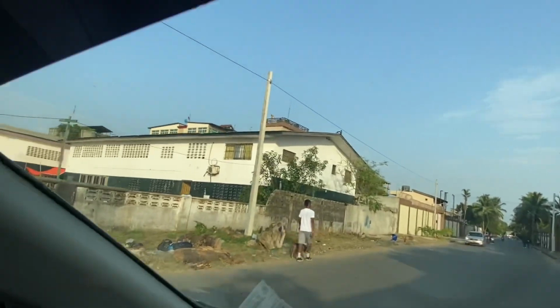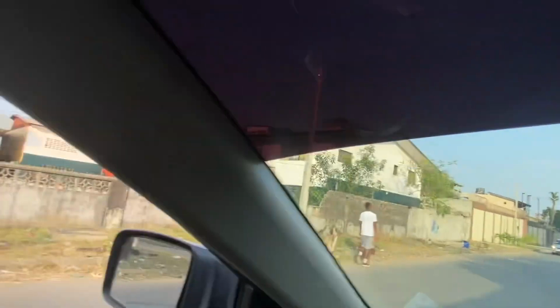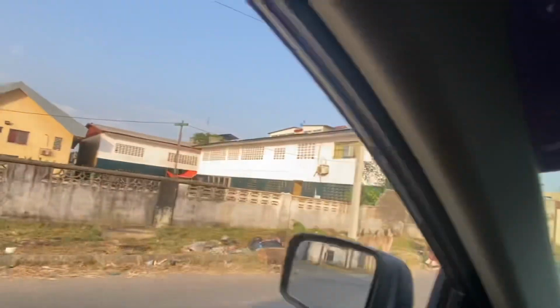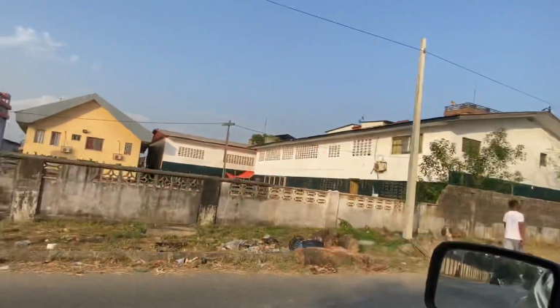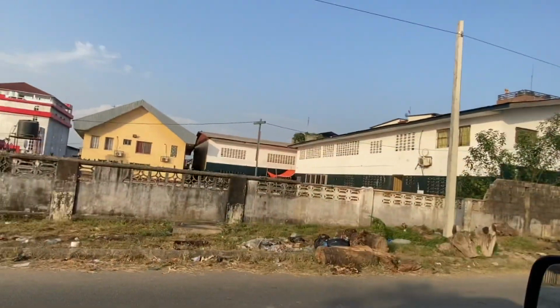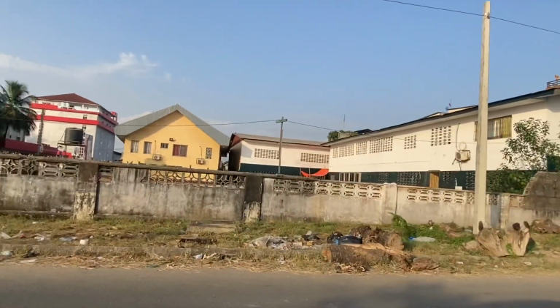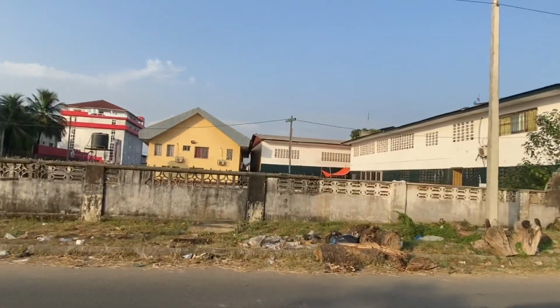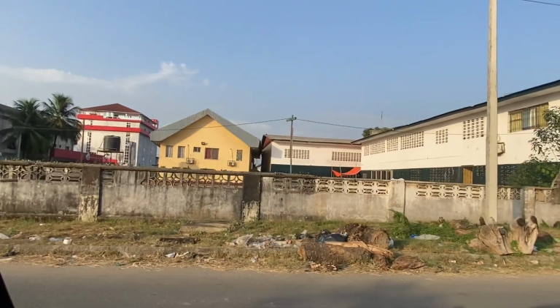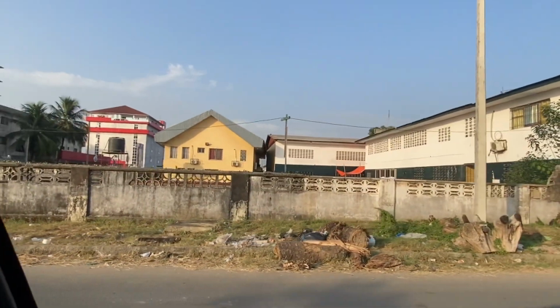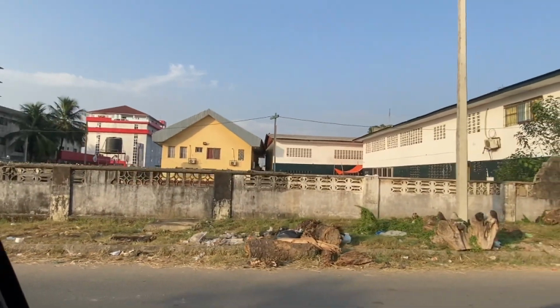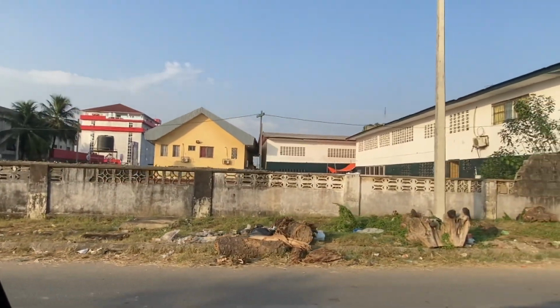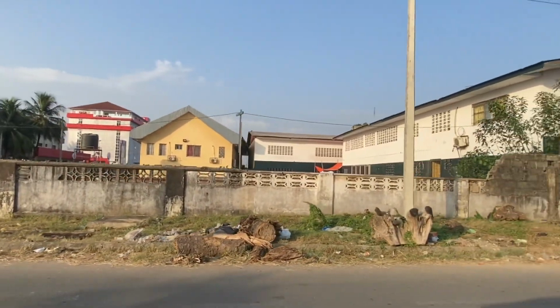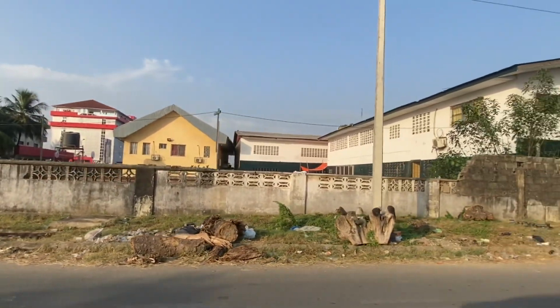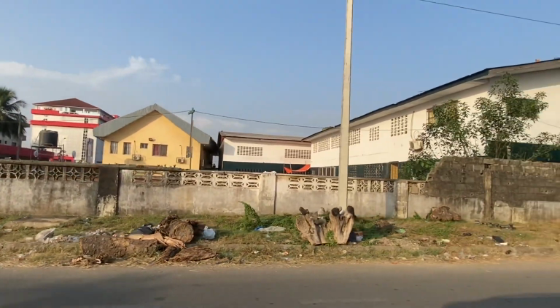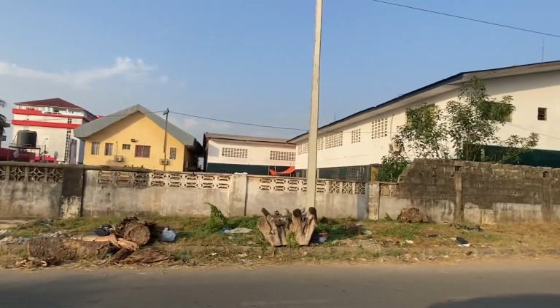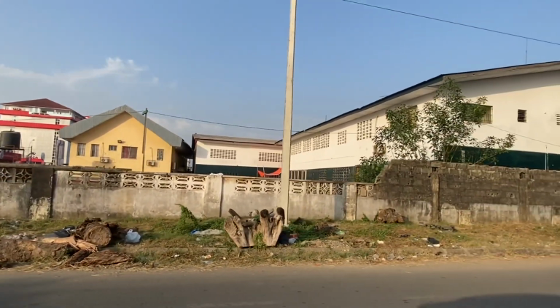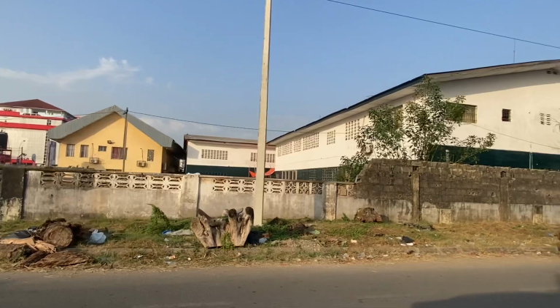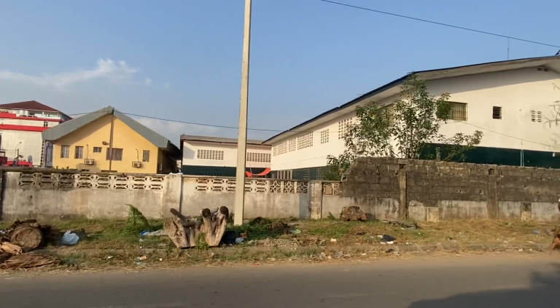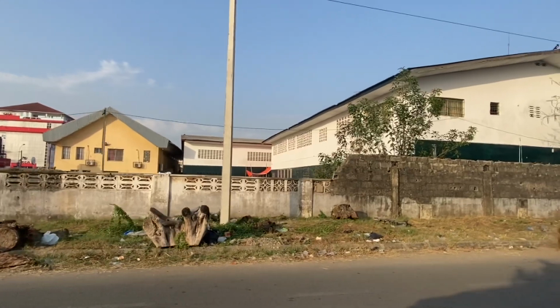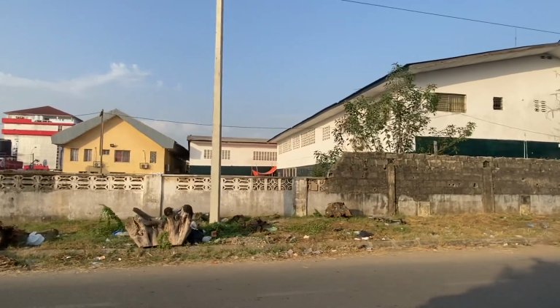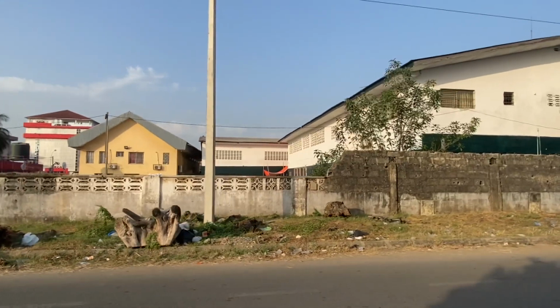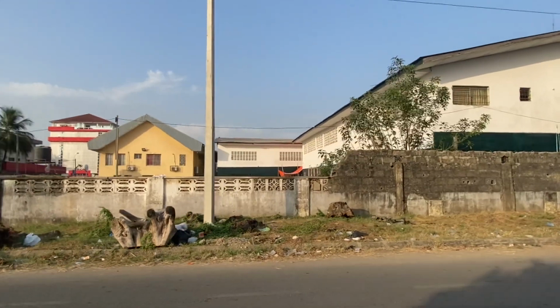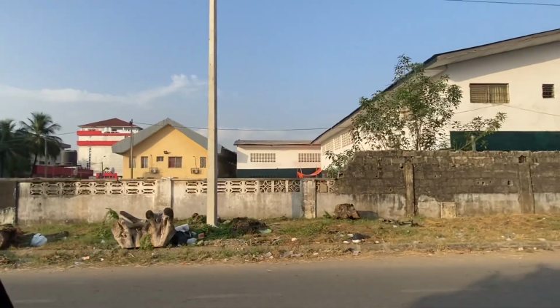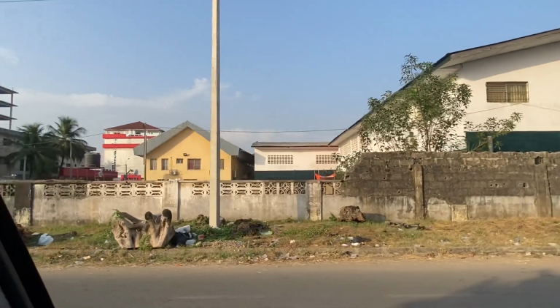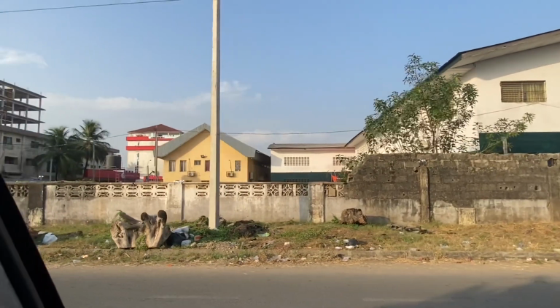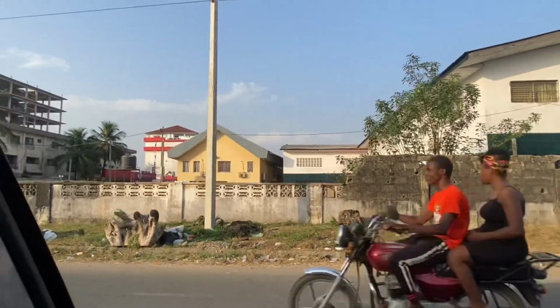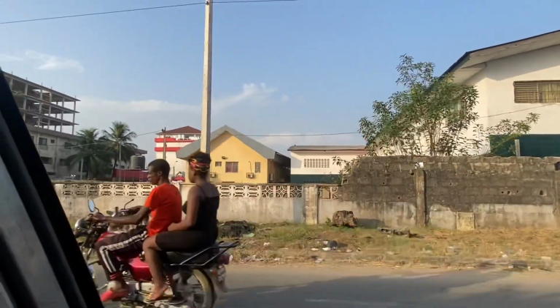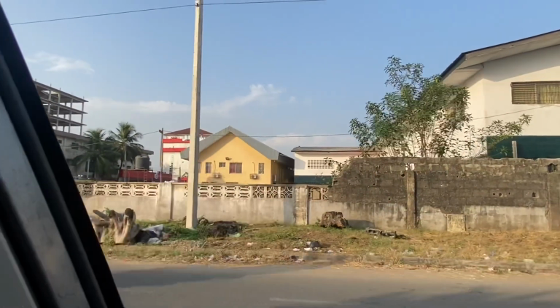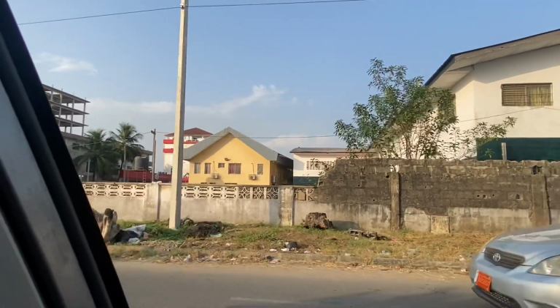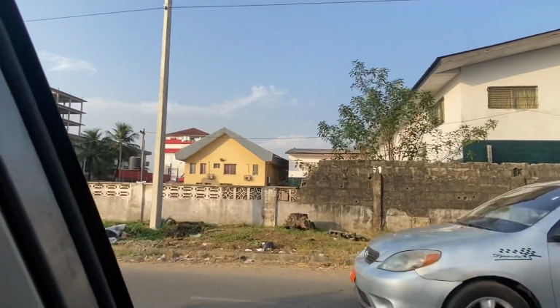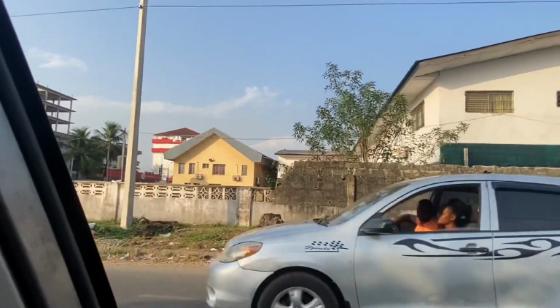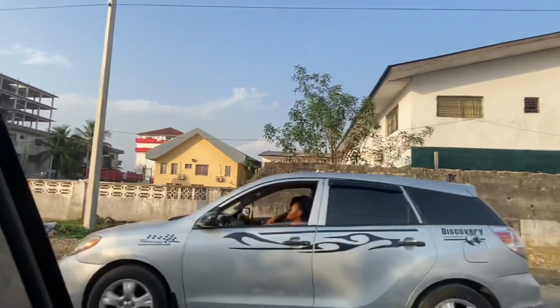This is St. Peter's Lutheran High School from the back. This building right here — St. Peter's Lutheran — is part of Liberia's history.